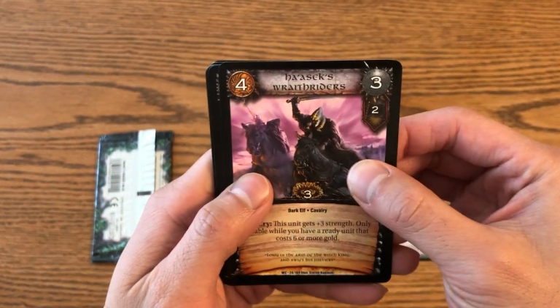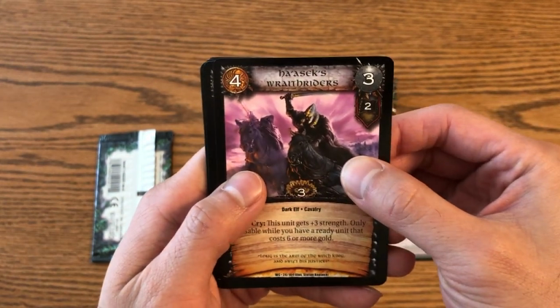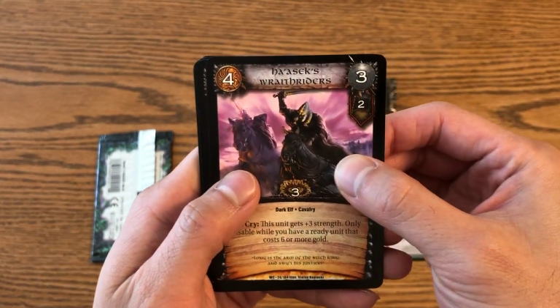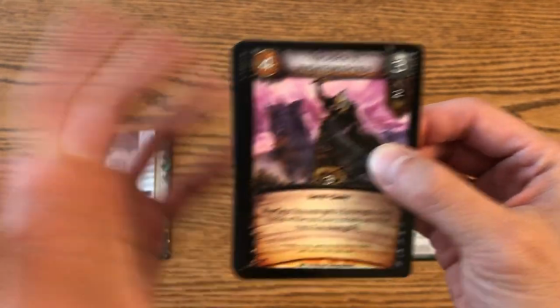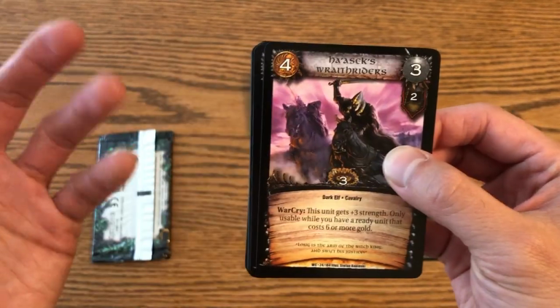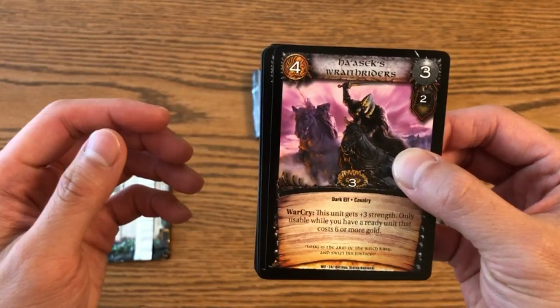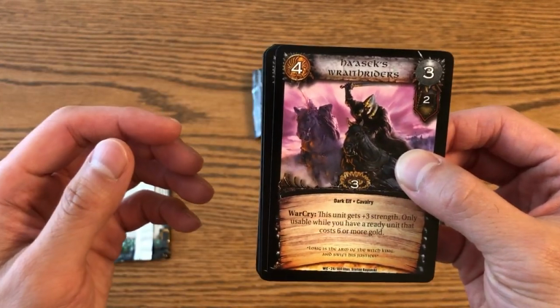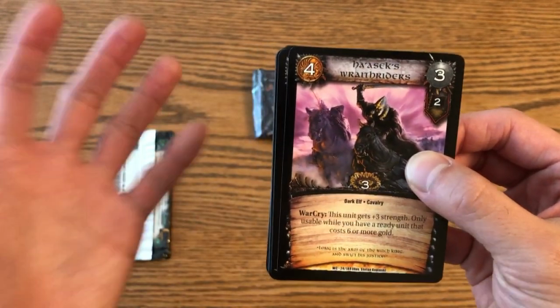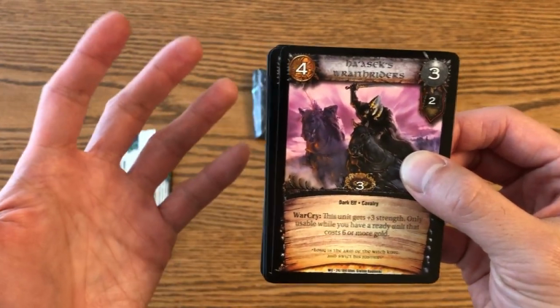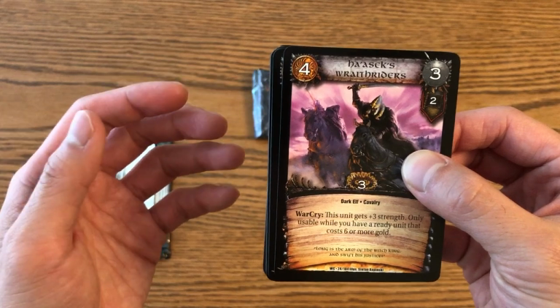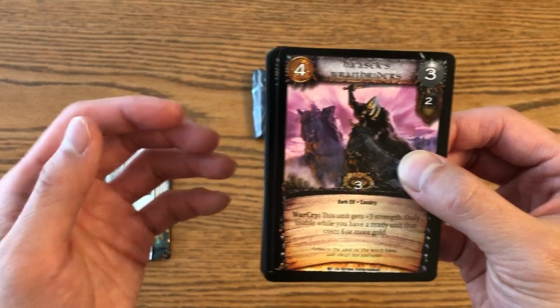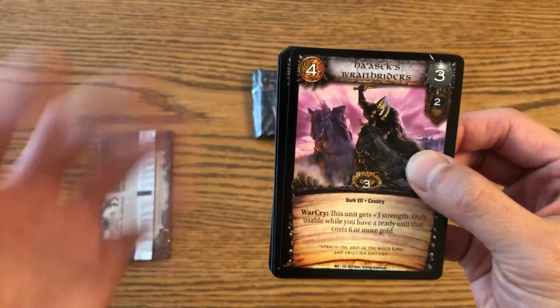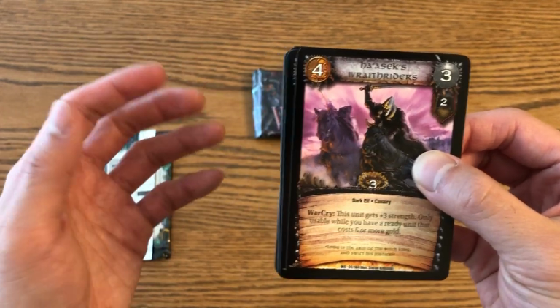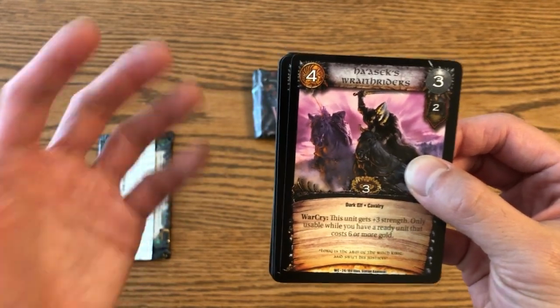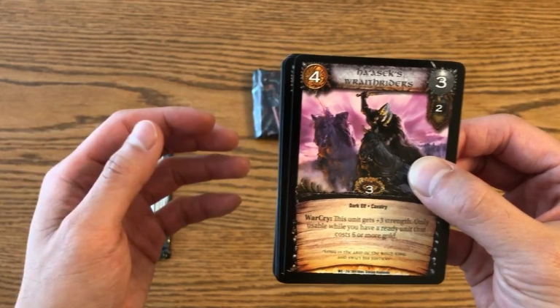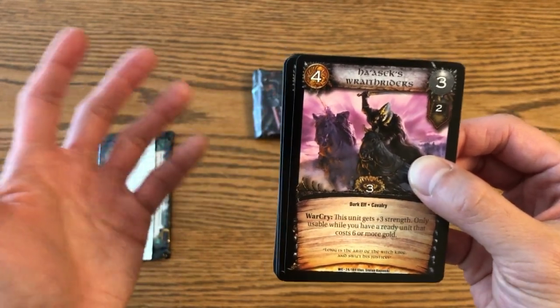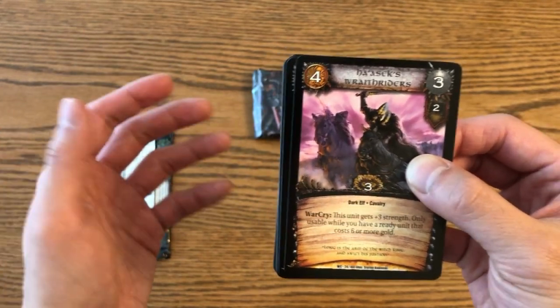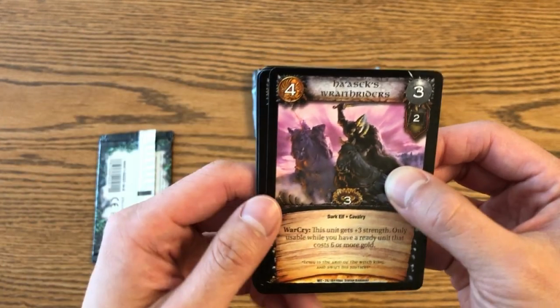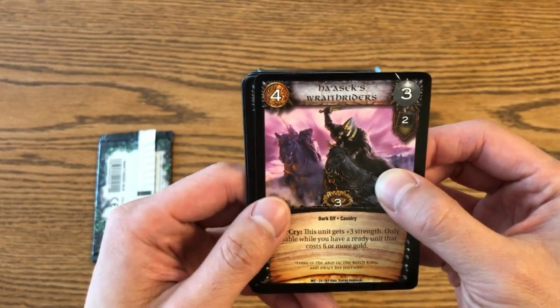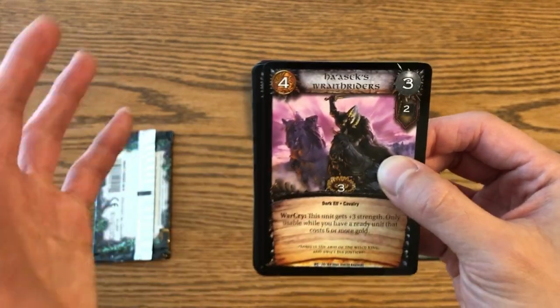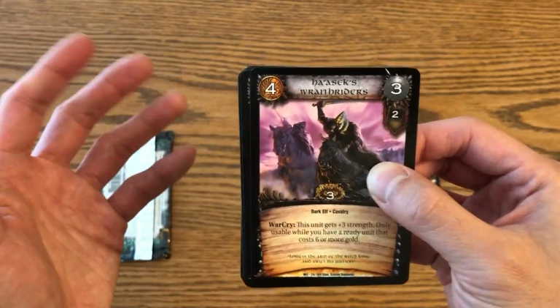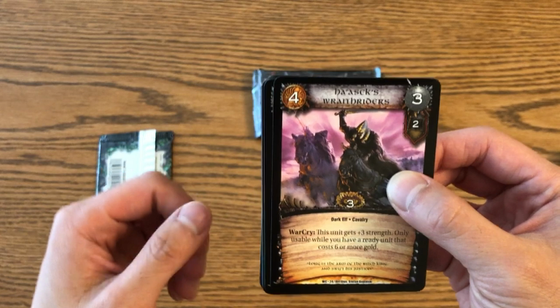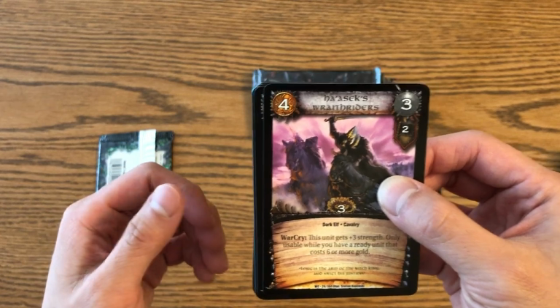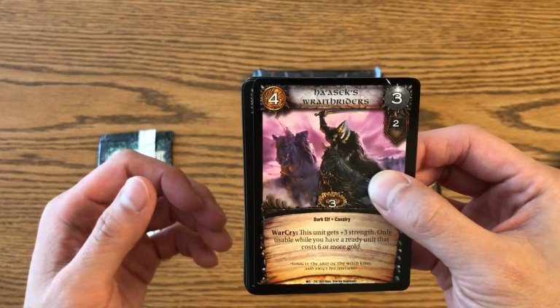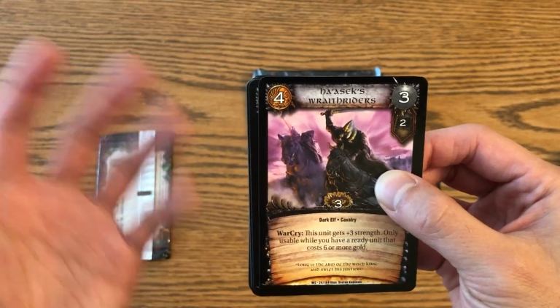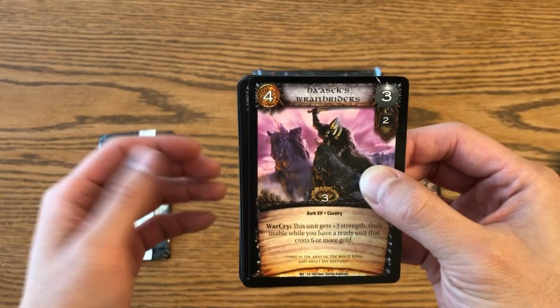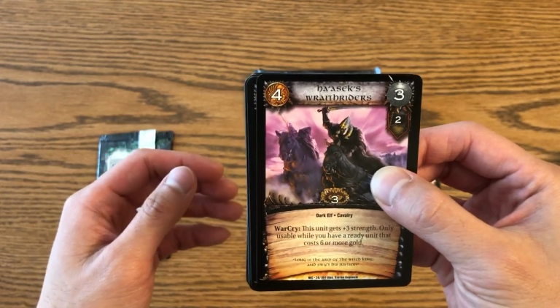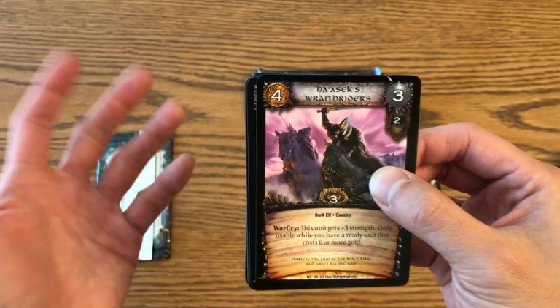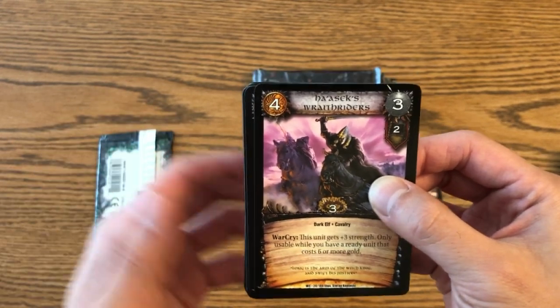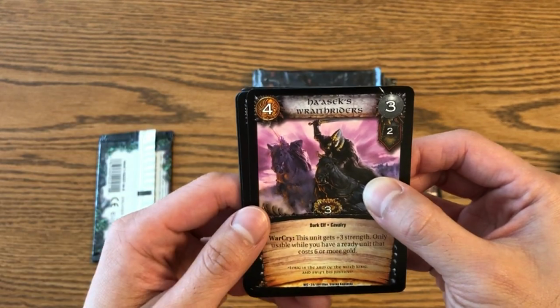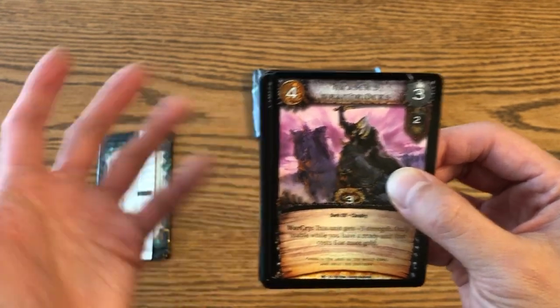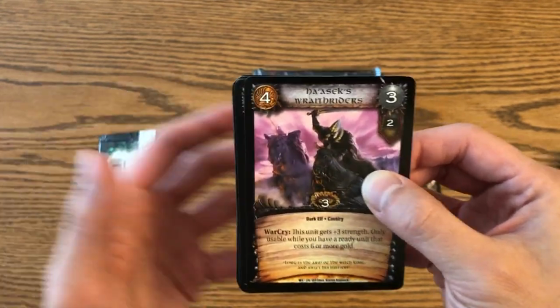So you're usually playing either the Grand Alliance — which is Empire, Bretonnia, High Elves, et cetera — or the Hordes of Darkness, which is the Warriors of Chaos, Dark Elves, and the Greenskins.